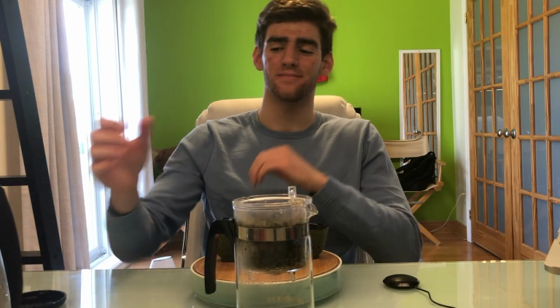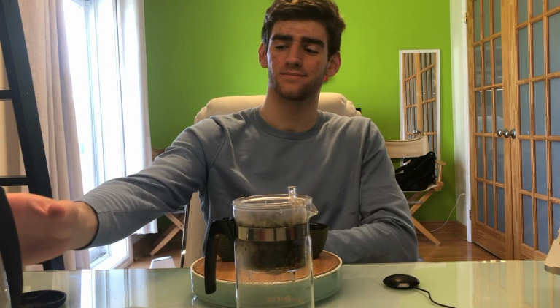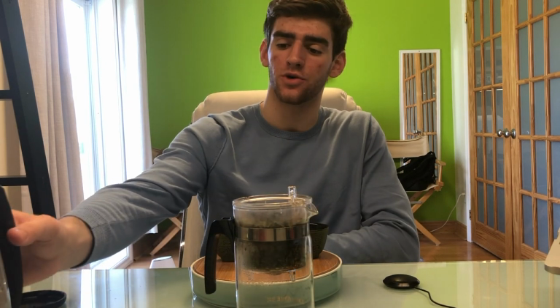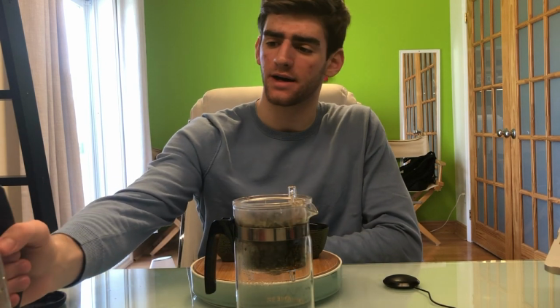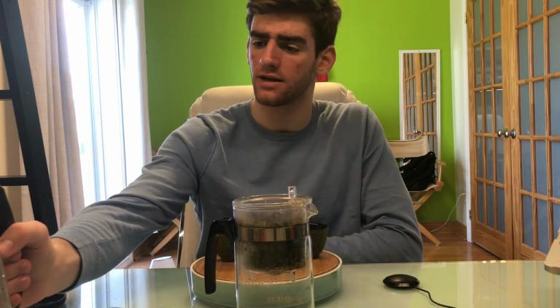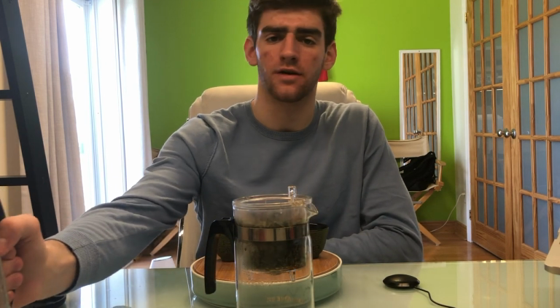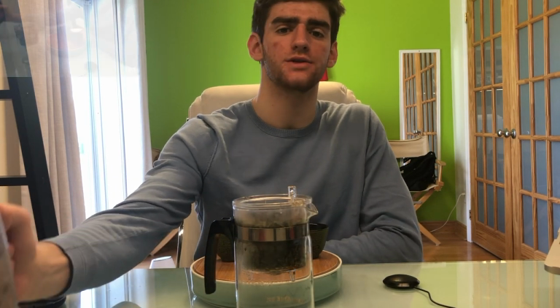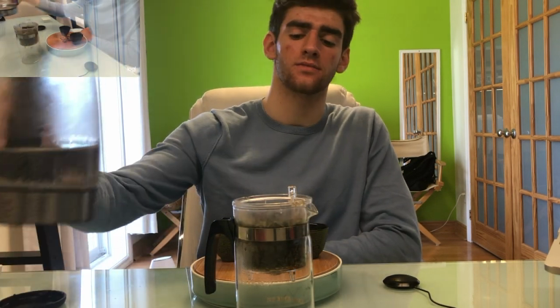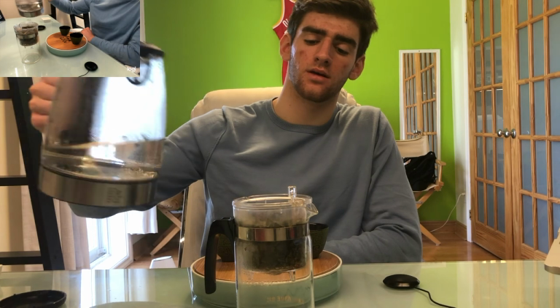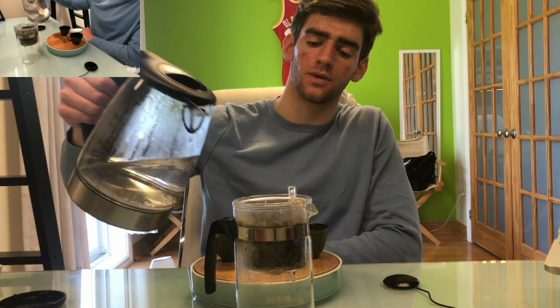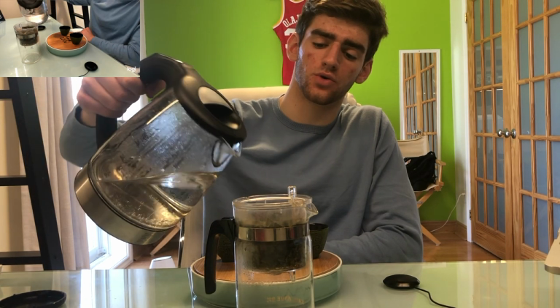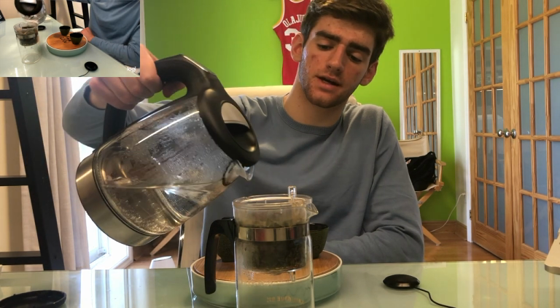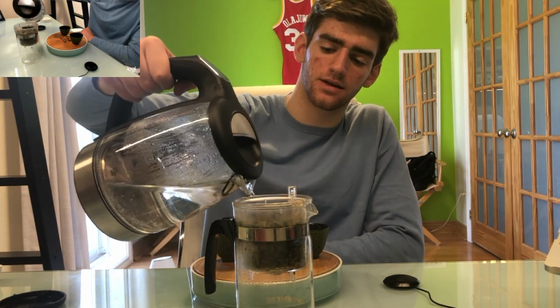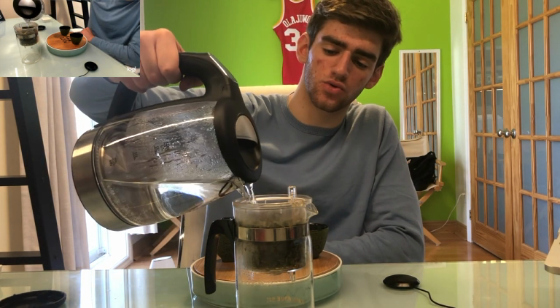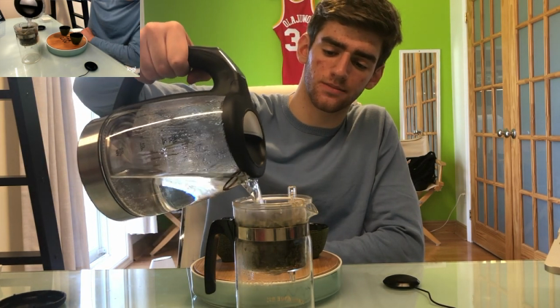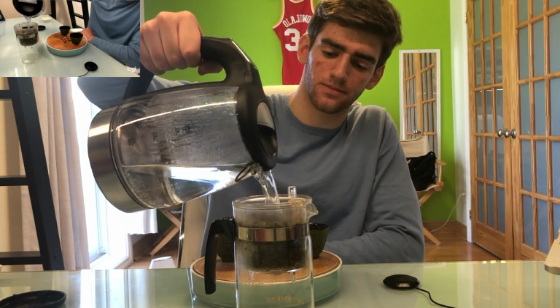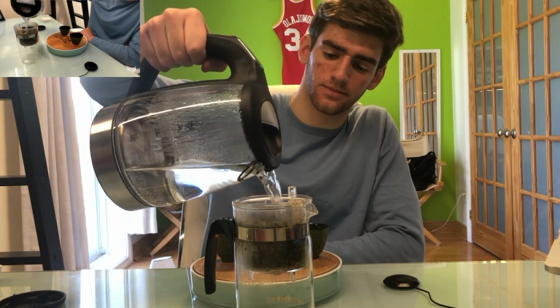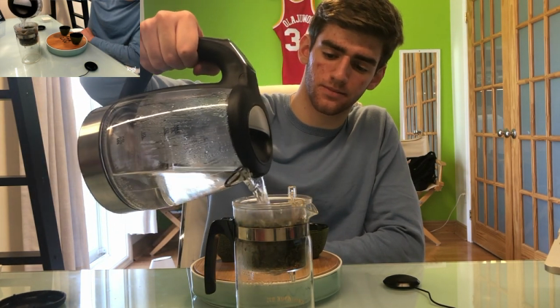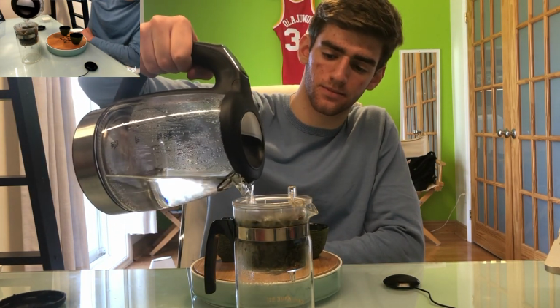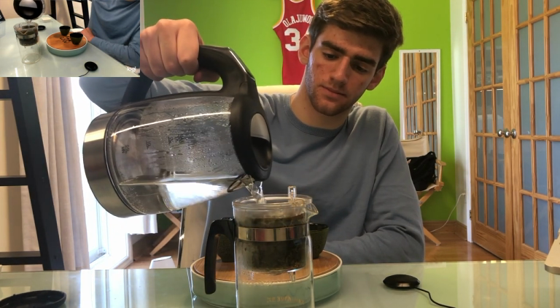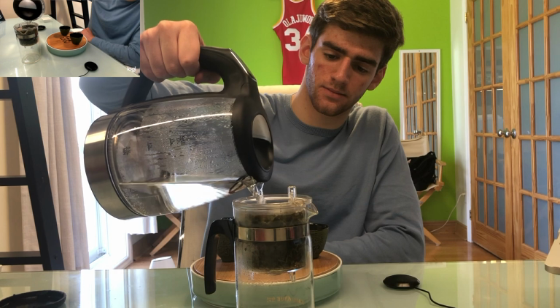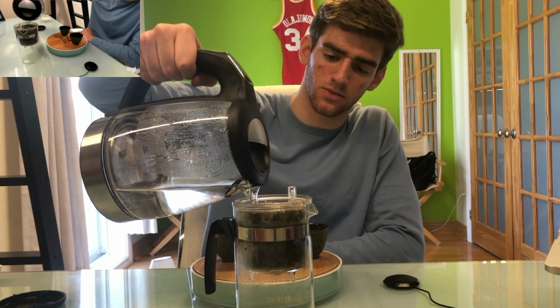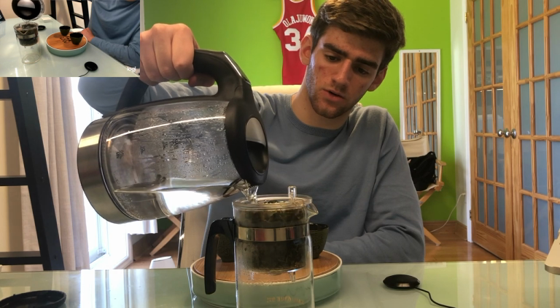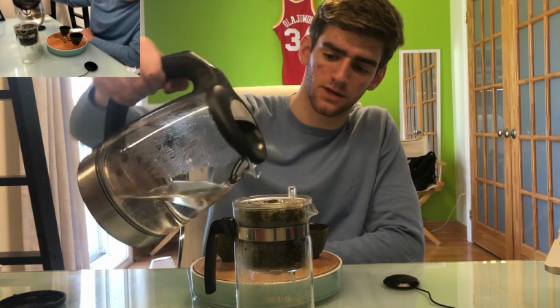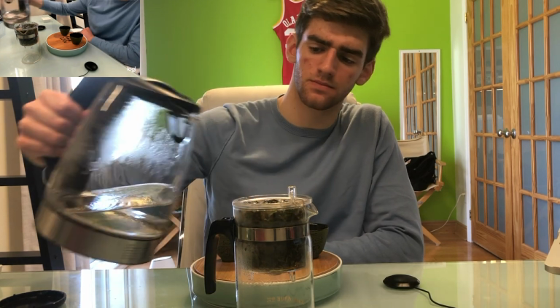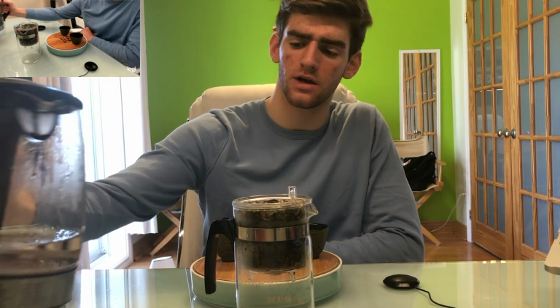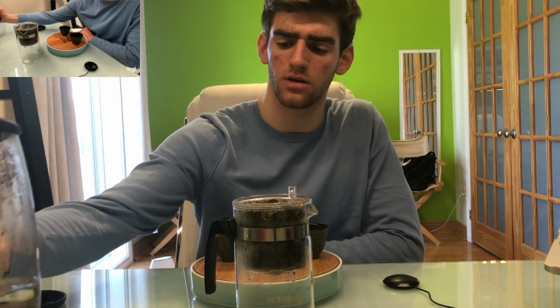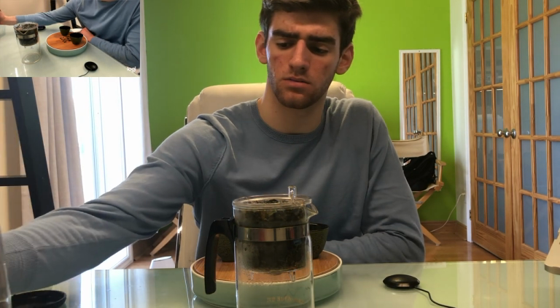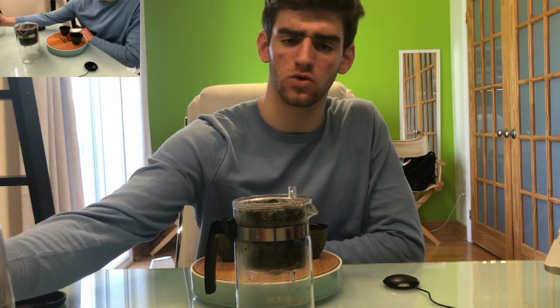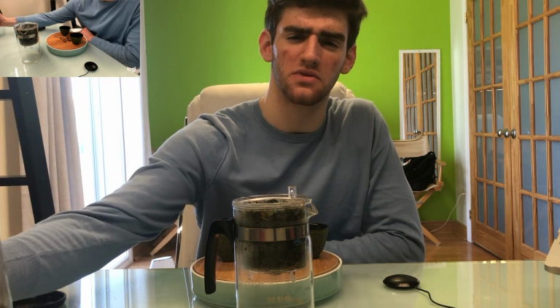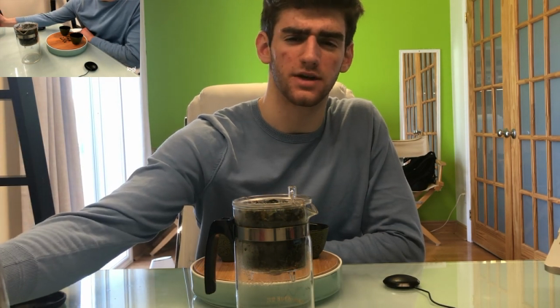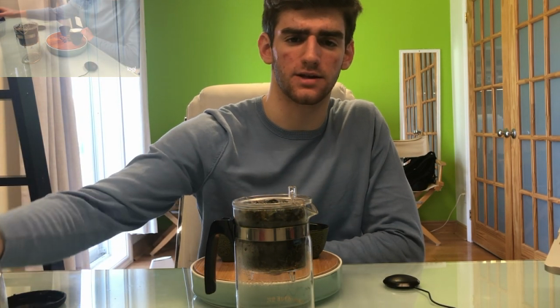As I finish my first infusion, I'll skip to infusion number two. Our water is back at 85 degrees, so we can now brew our second infusion. Pour all the way once again and wait 25 seconds this time.